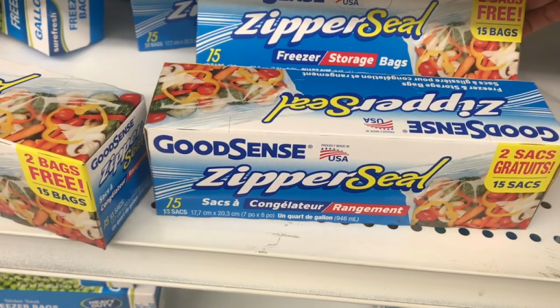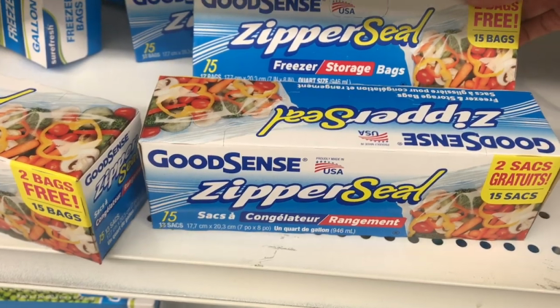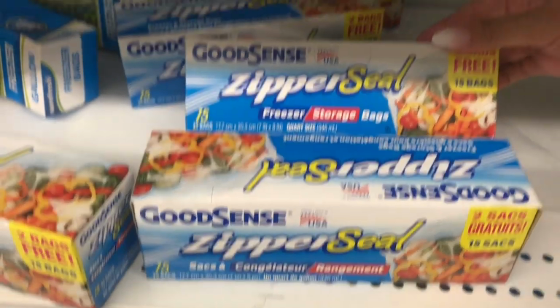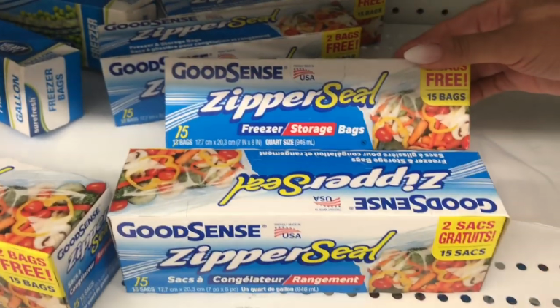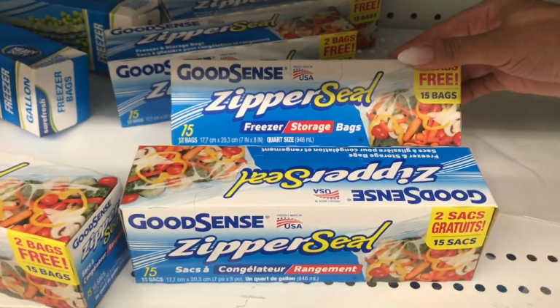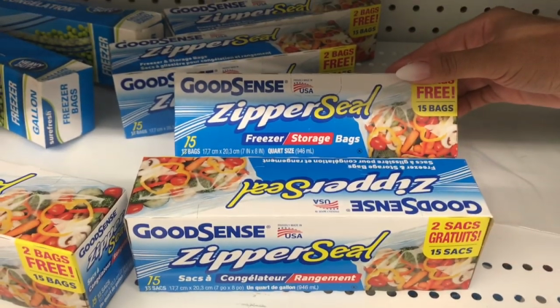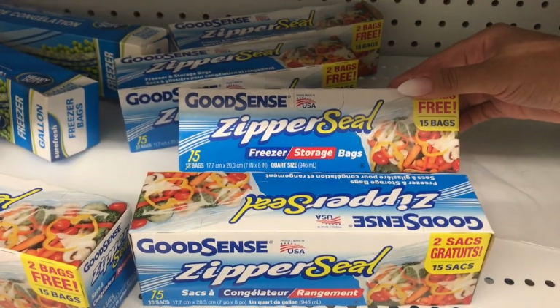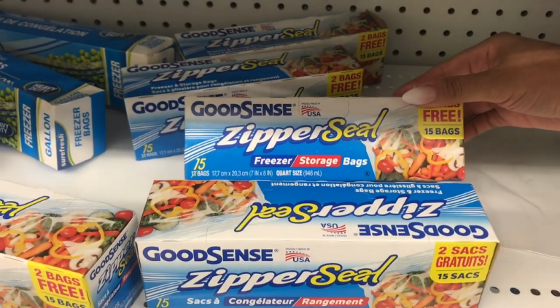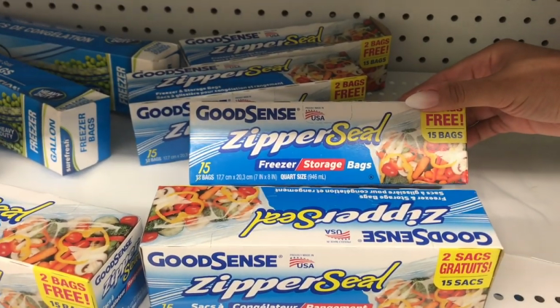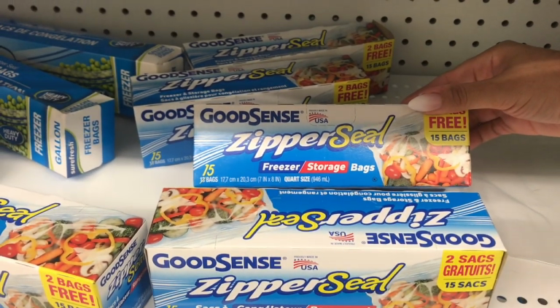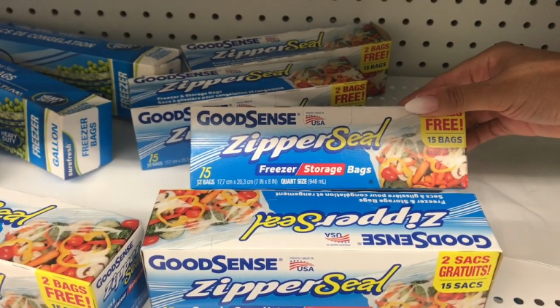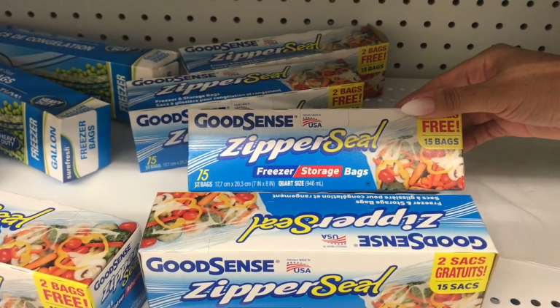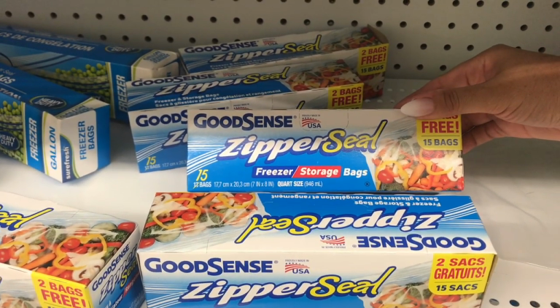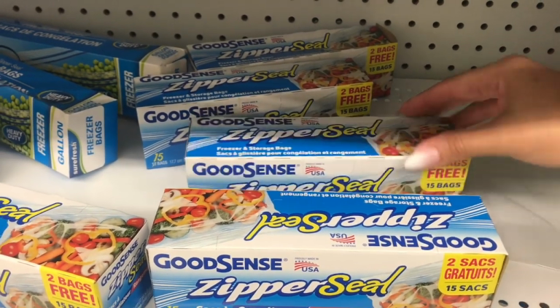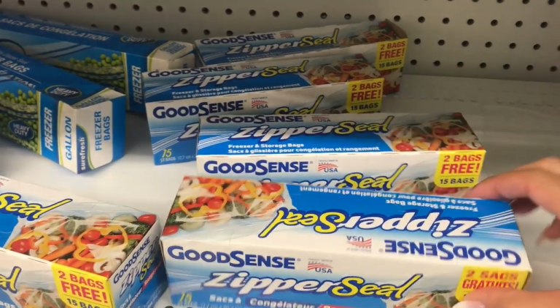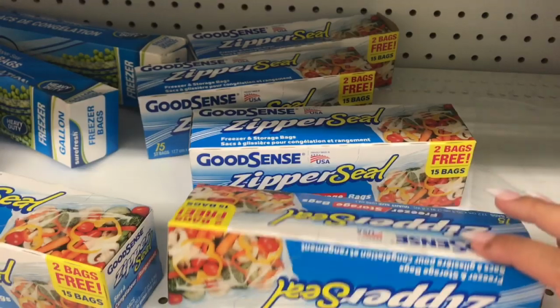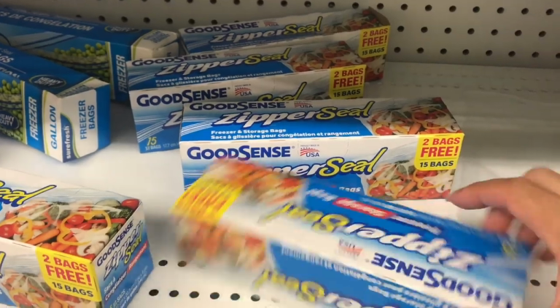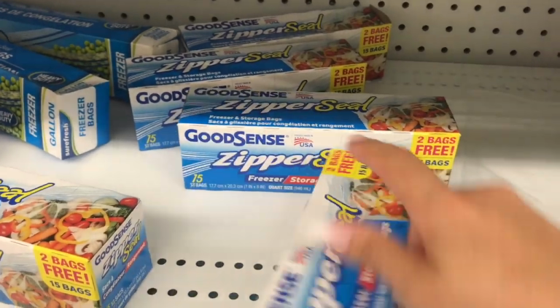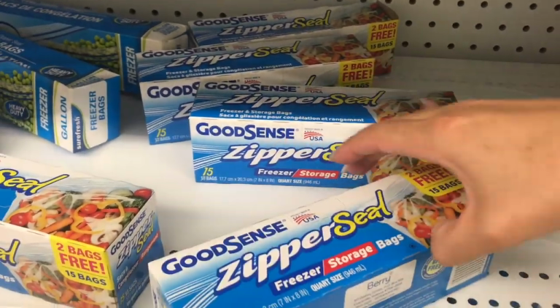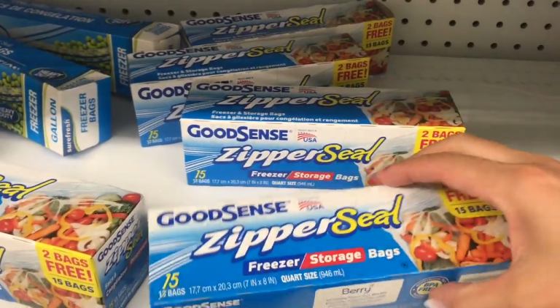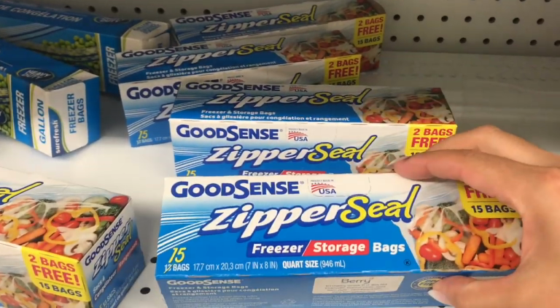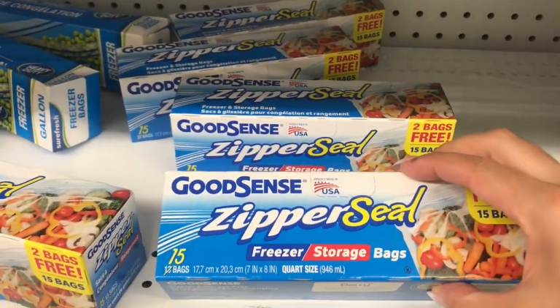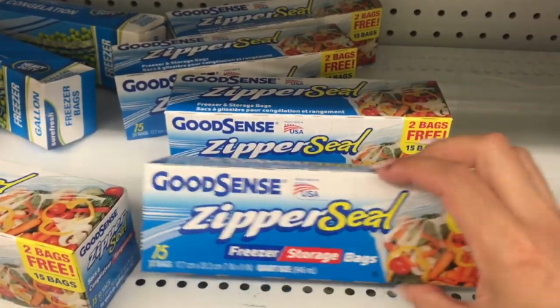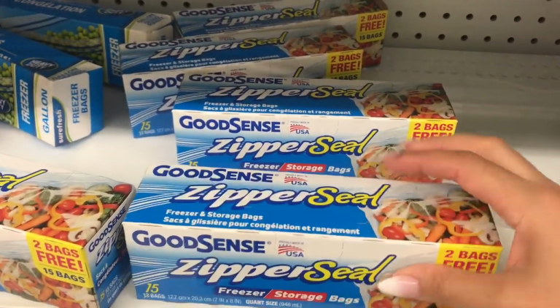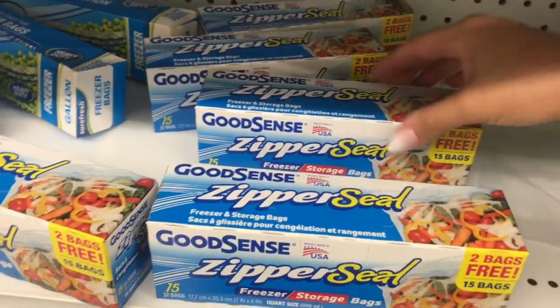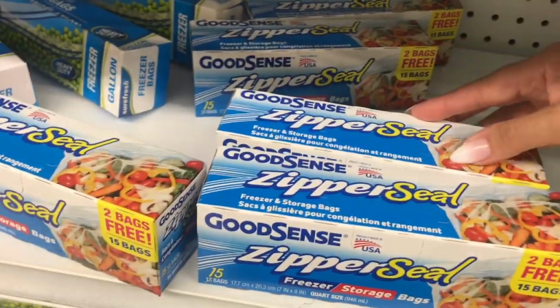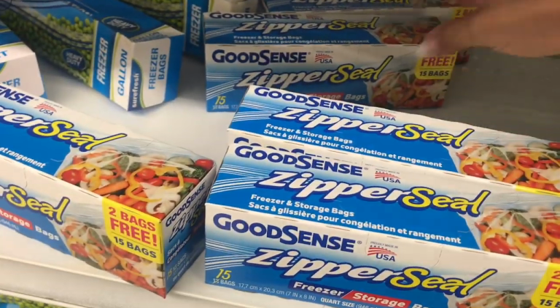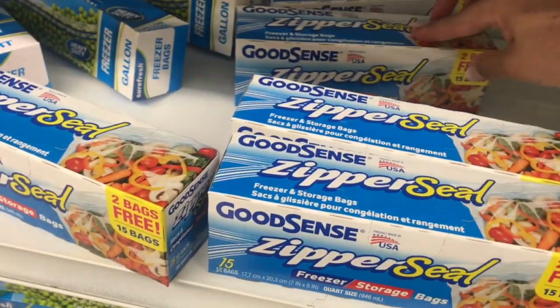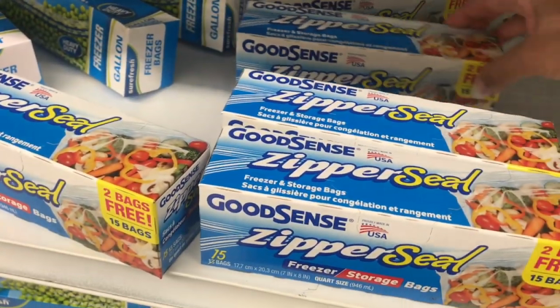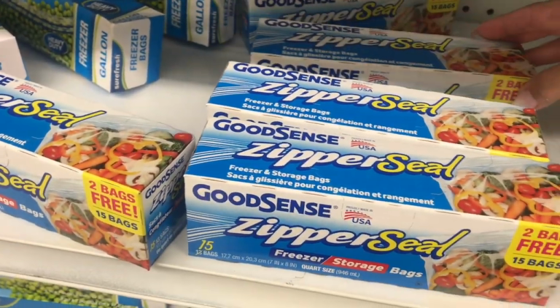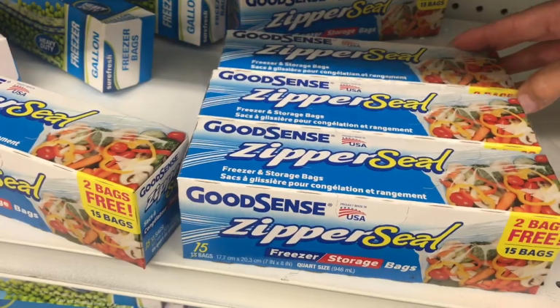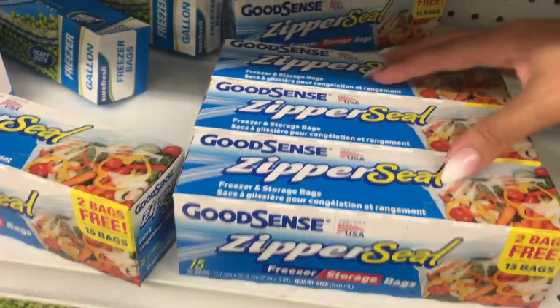Looks like you get two bonus bags in these little packages, so there's 15 bags in total — used to be 13. There's no slider; they're just a snap zipper seal.